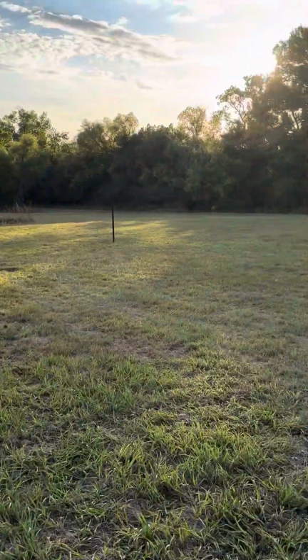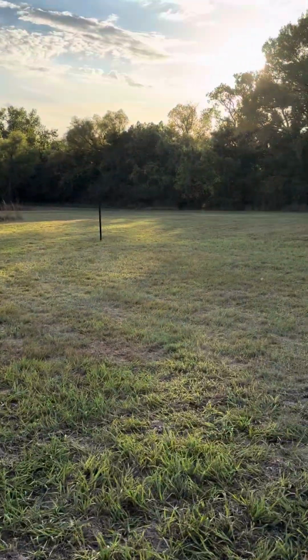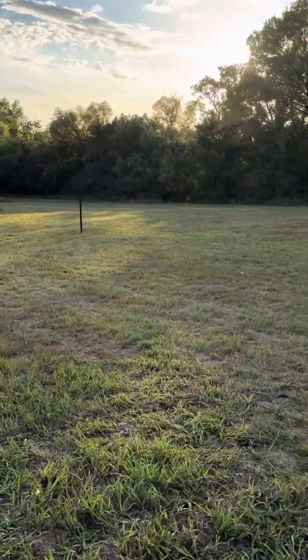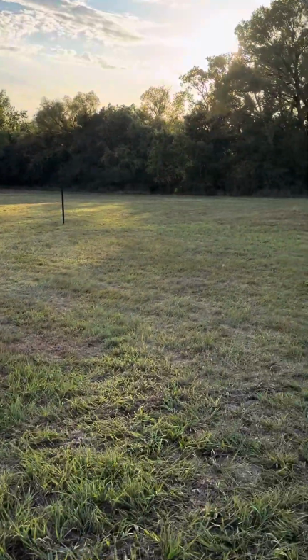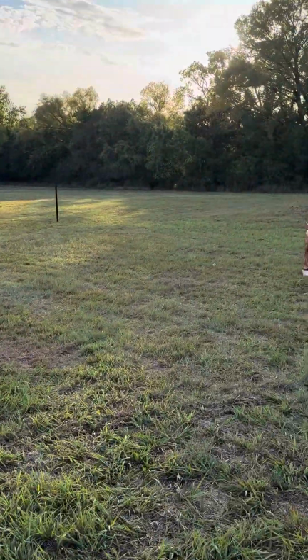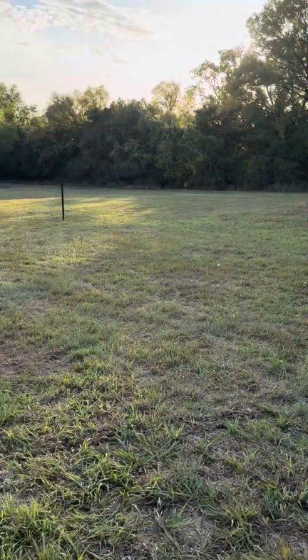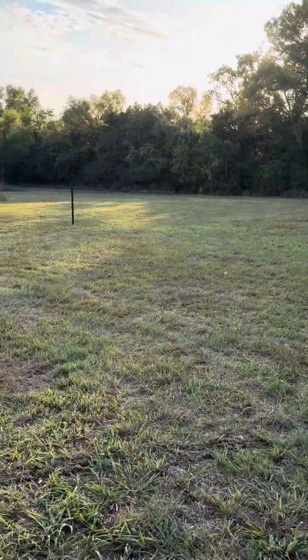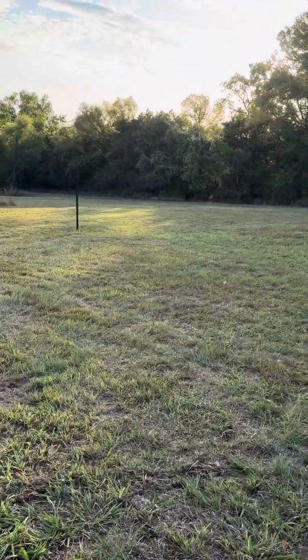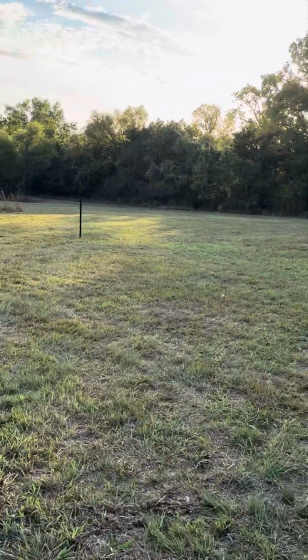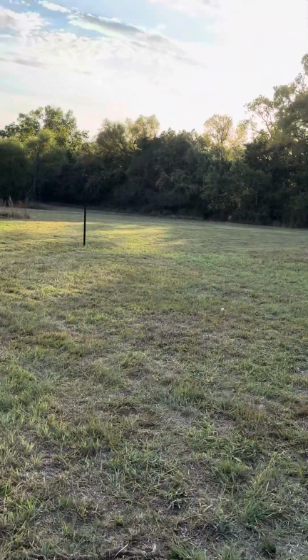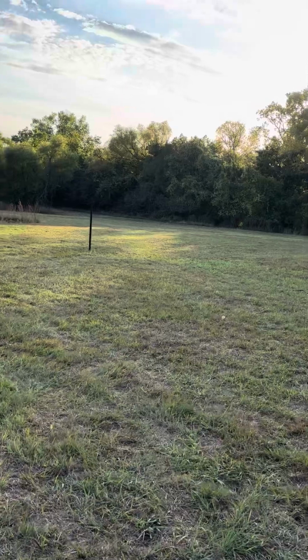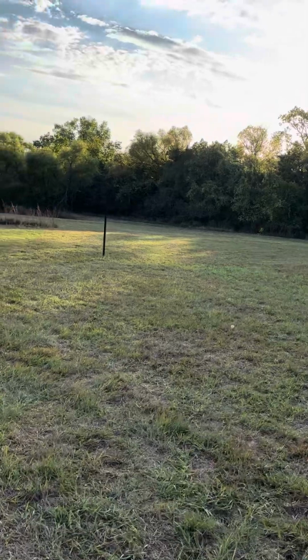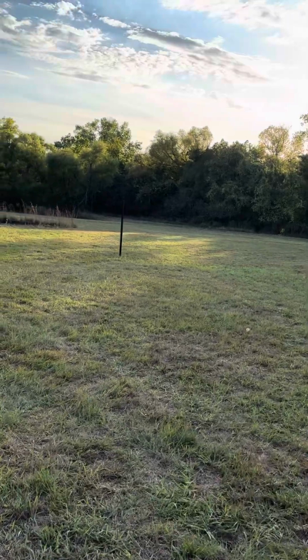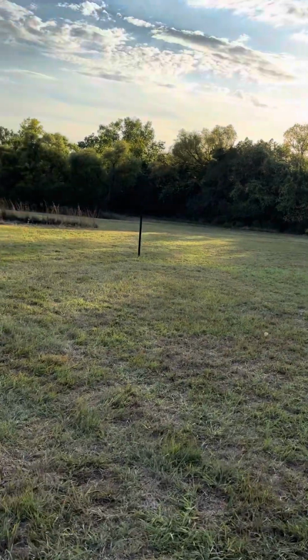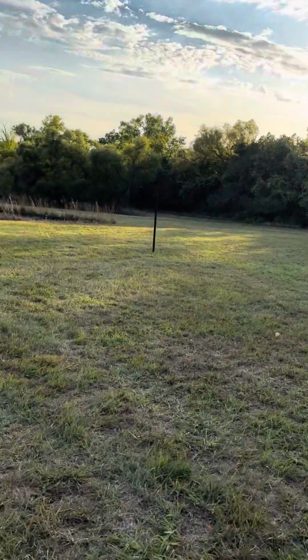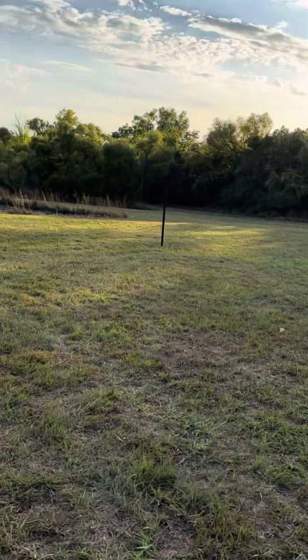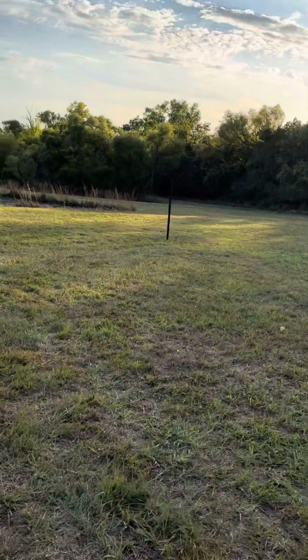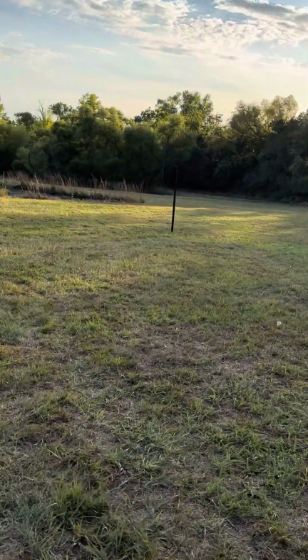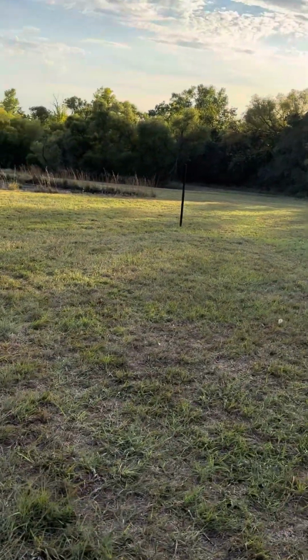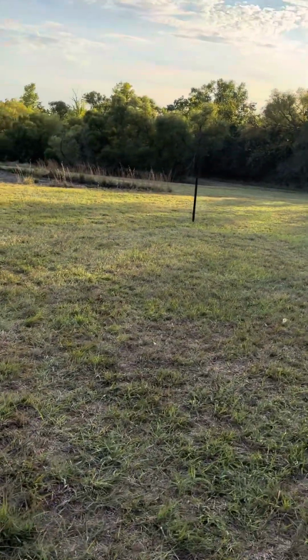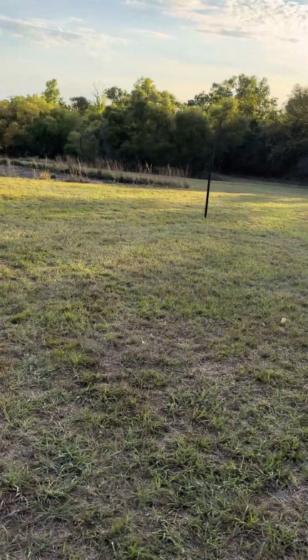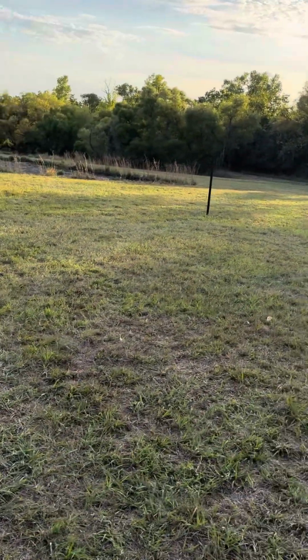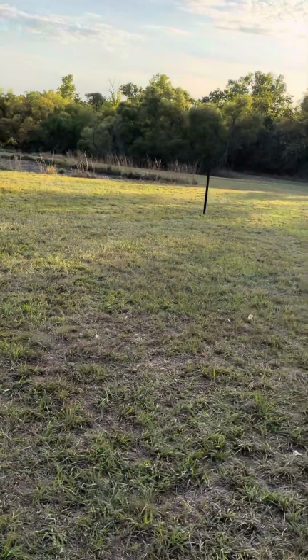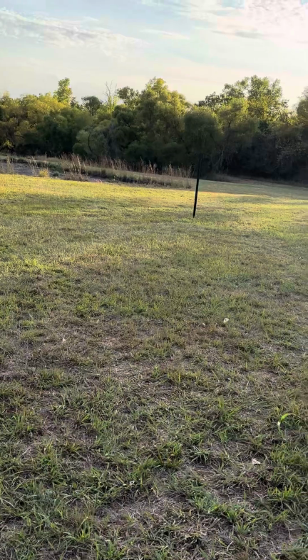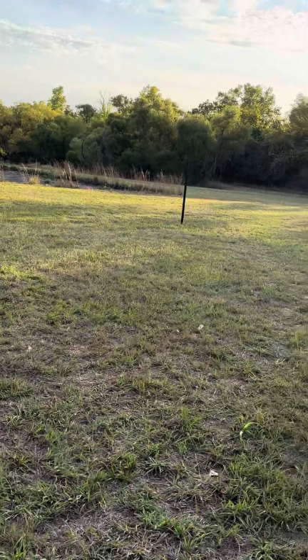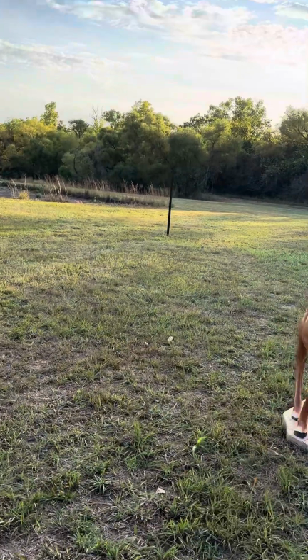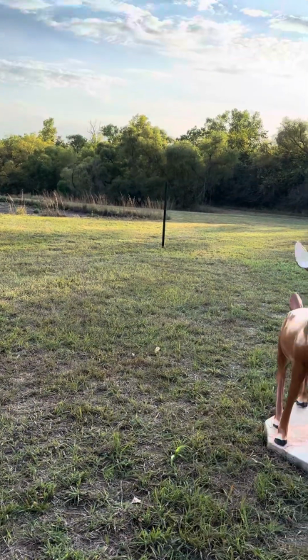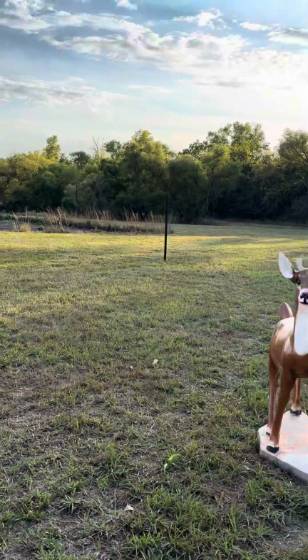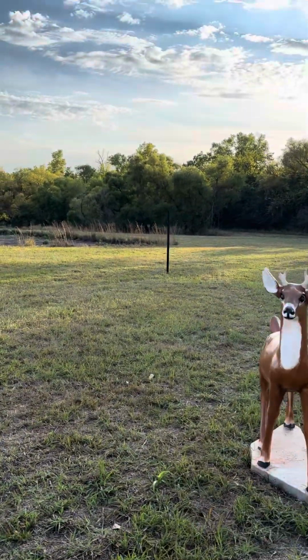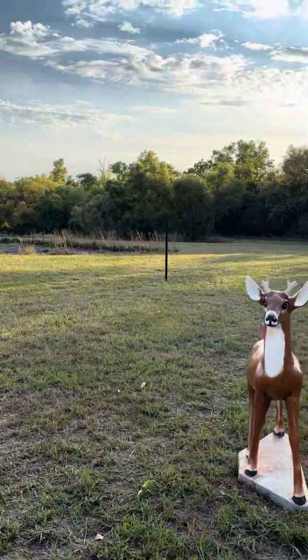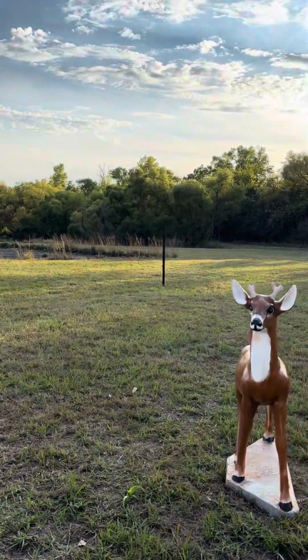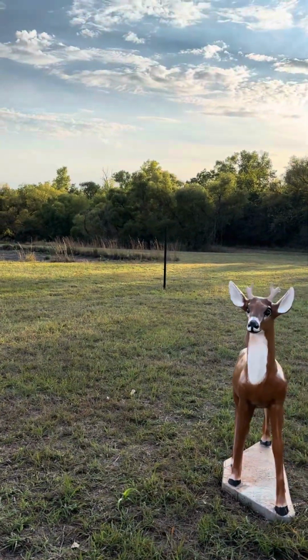There will be a large lighthouse here next week that talks about the historical significance of the Lost Colony and all the first settlers in Roanoke.